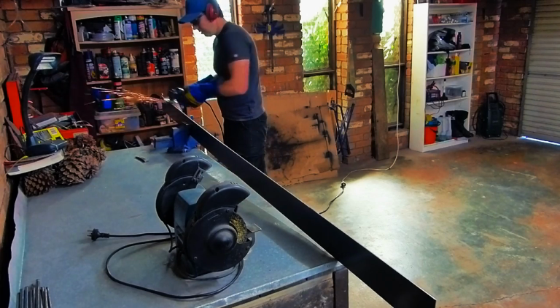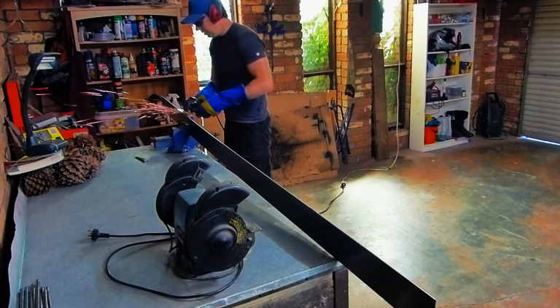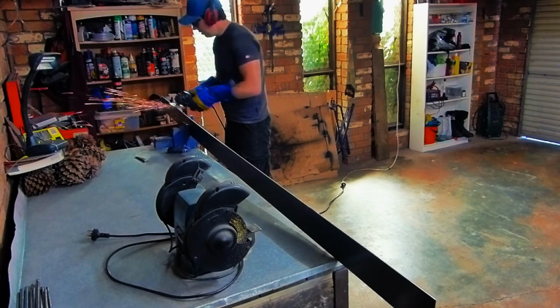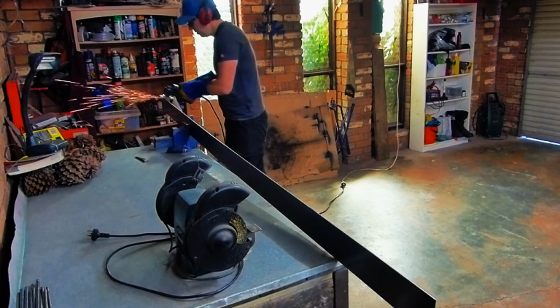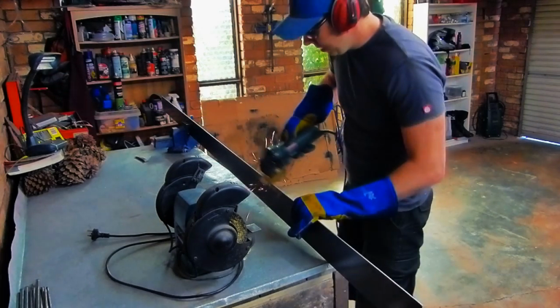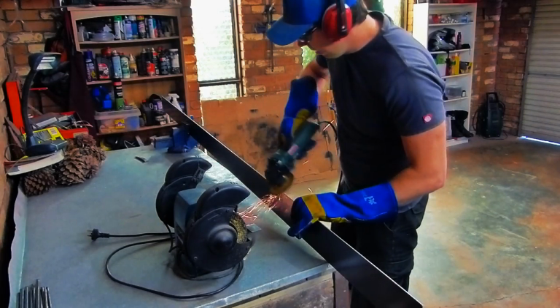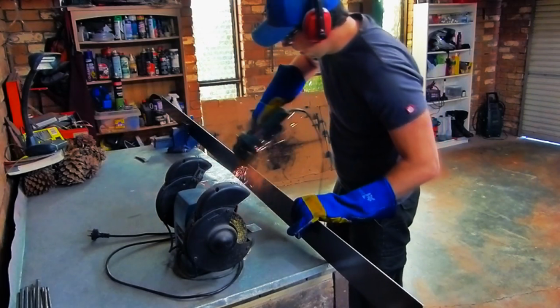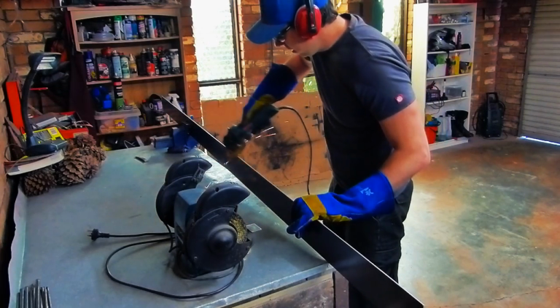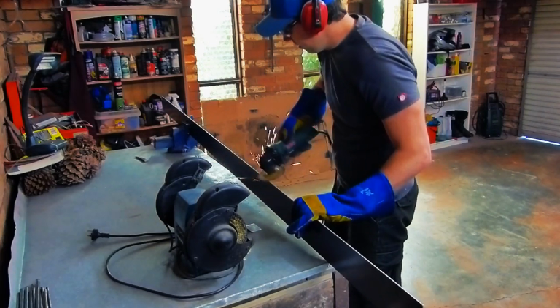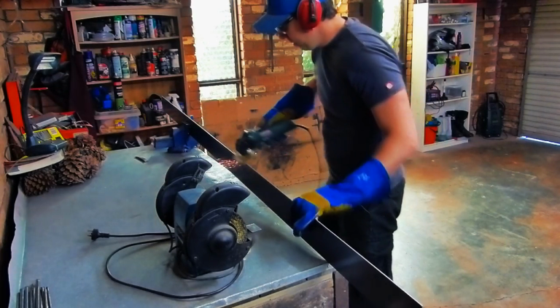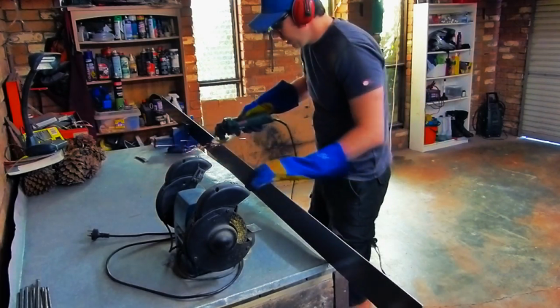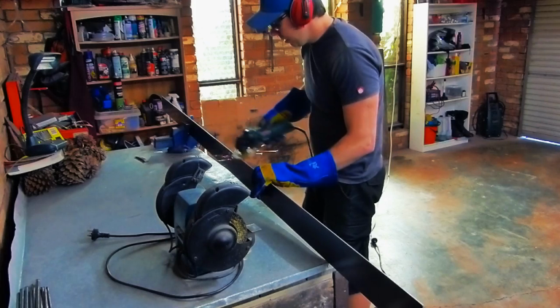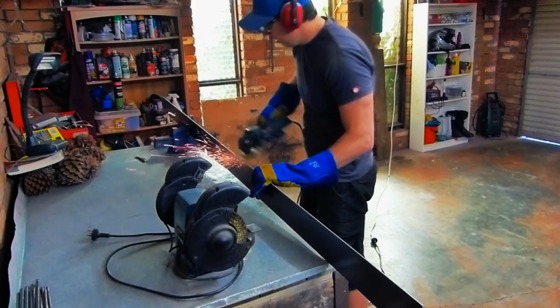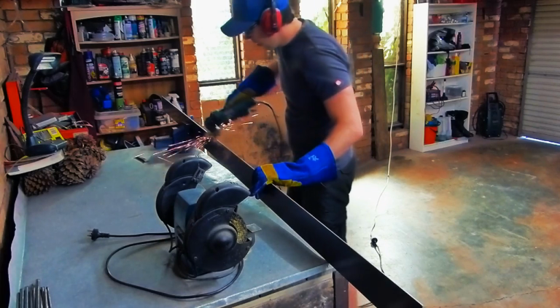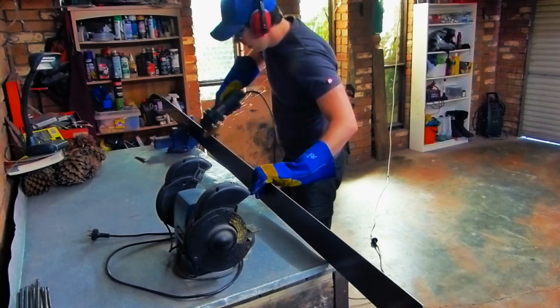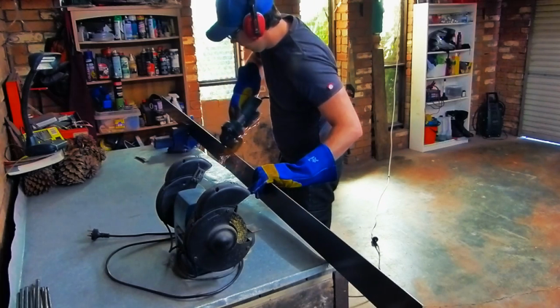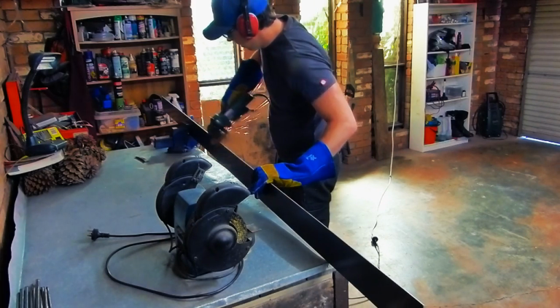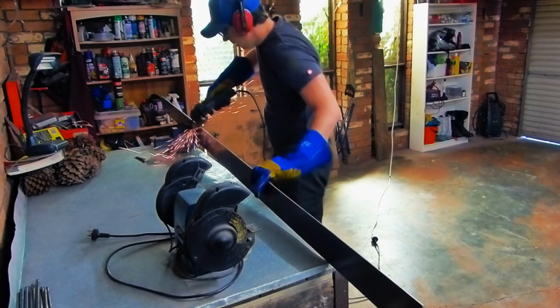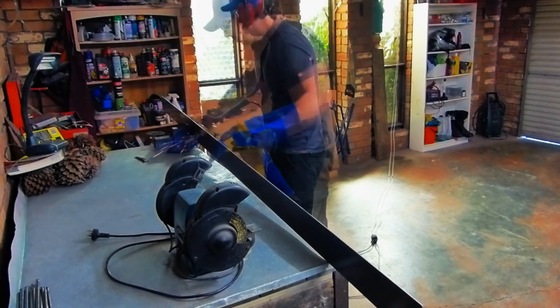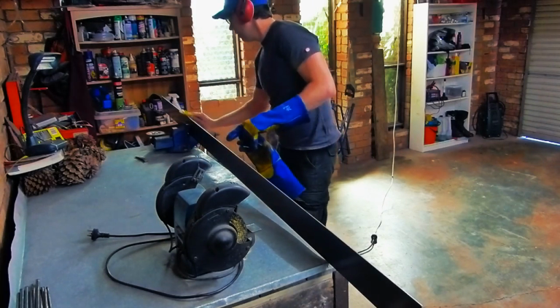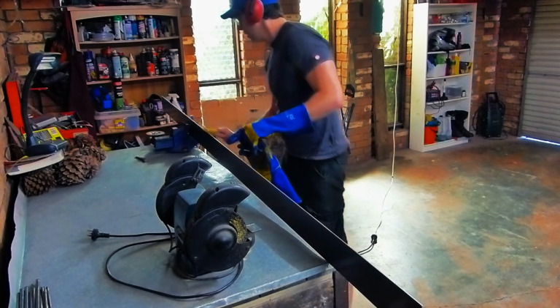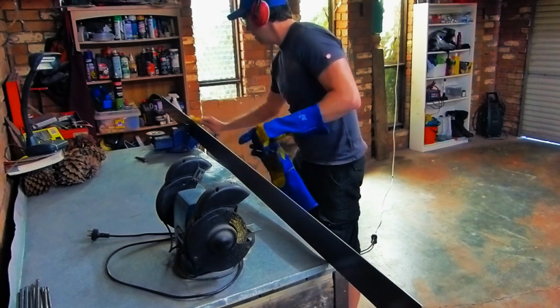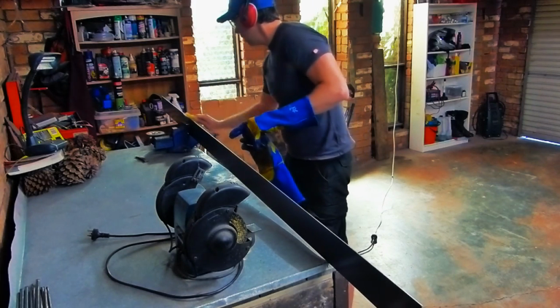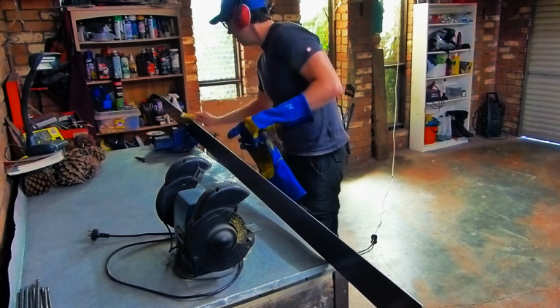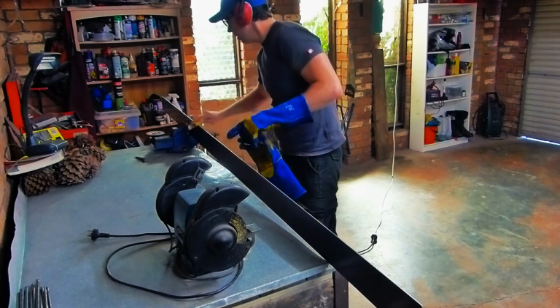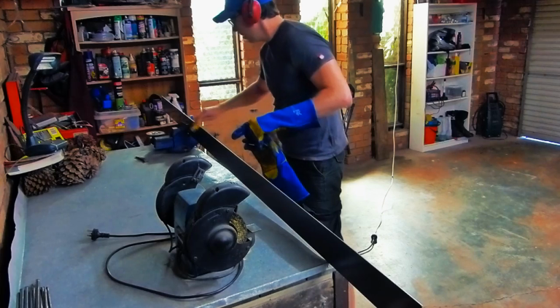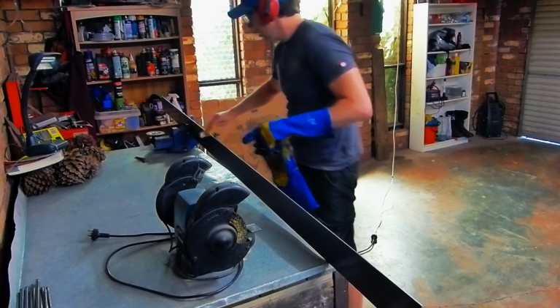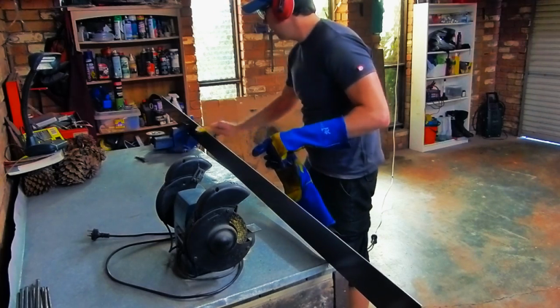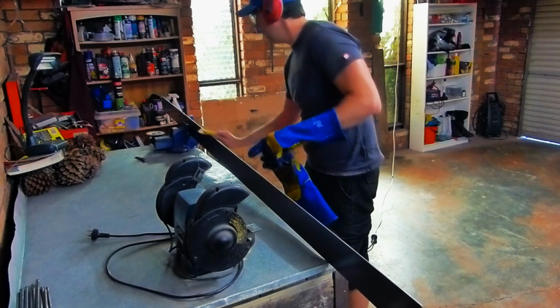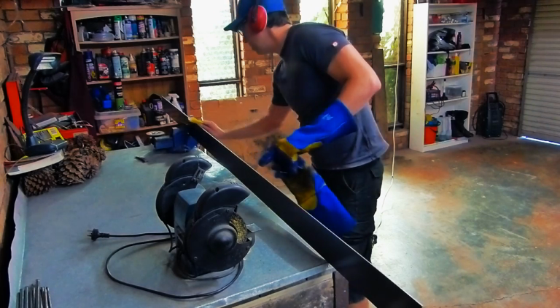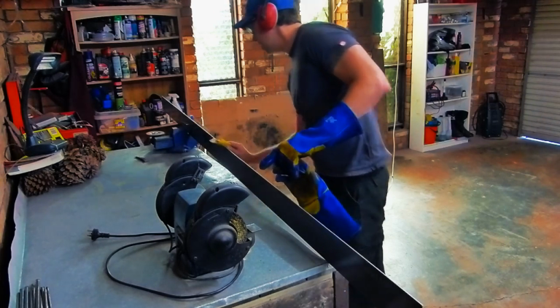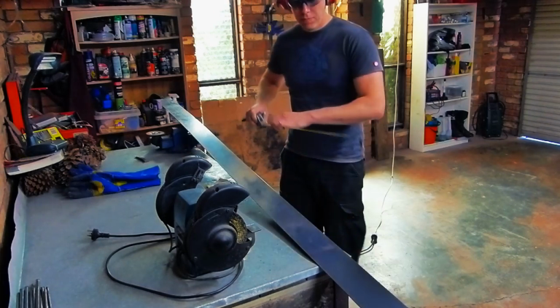Once you get your steel from the metal merchant, ask for it to be cut into strips and they will do that for you for a fee using a guillotine. You'll need to clean up some of those edges with either a grinder or some sandpaper.